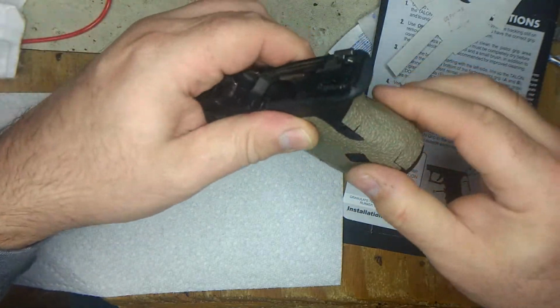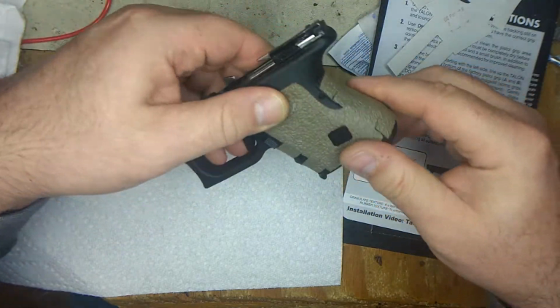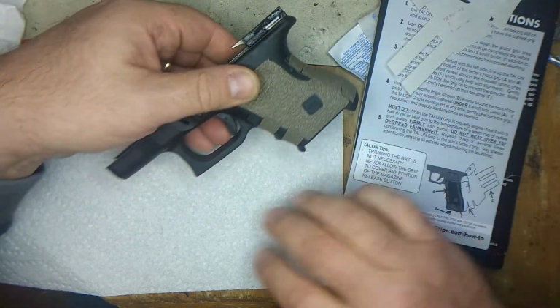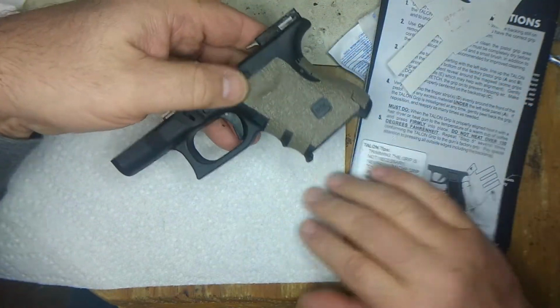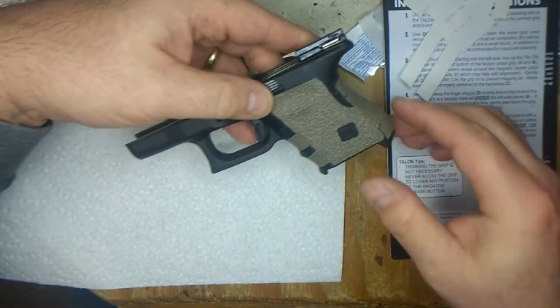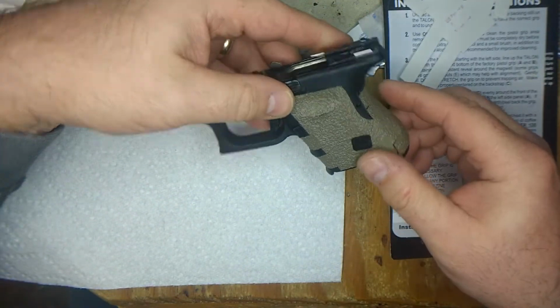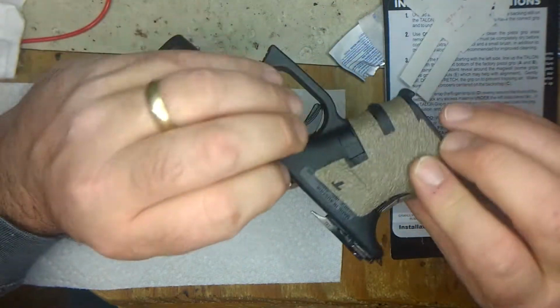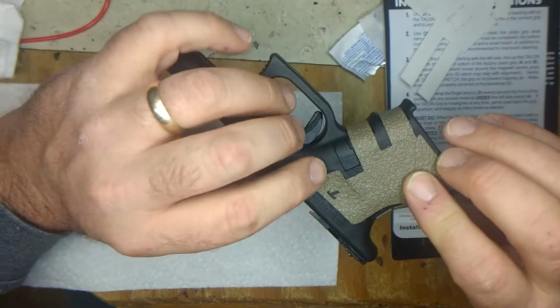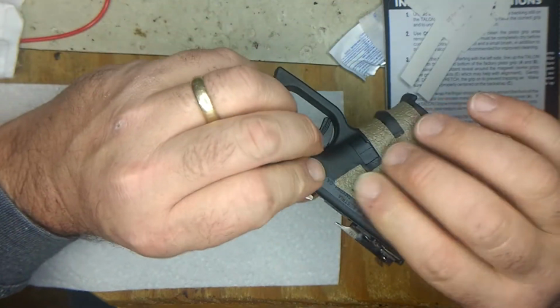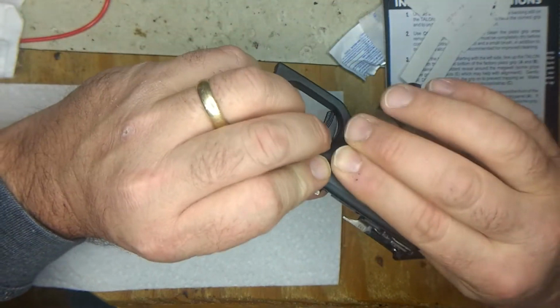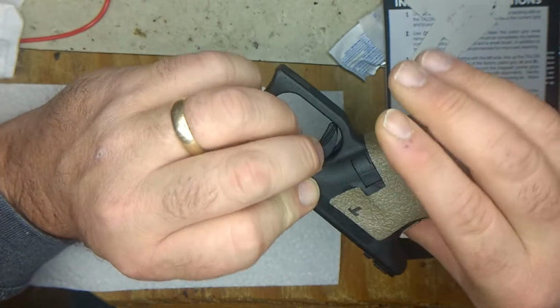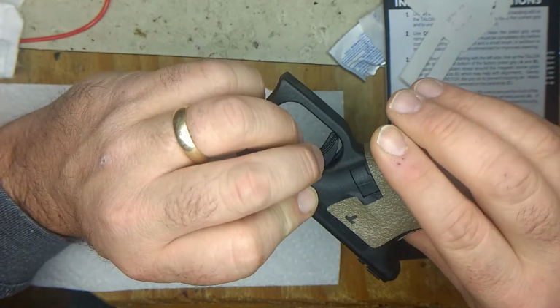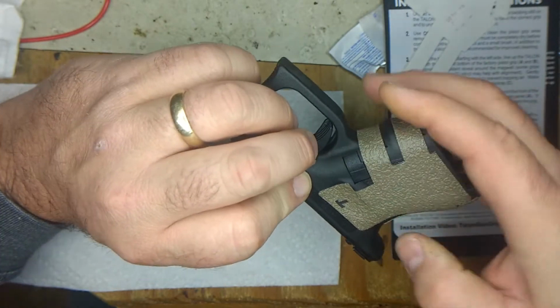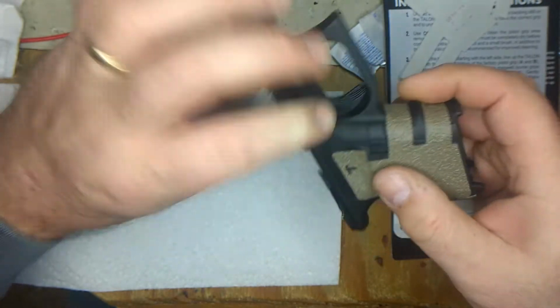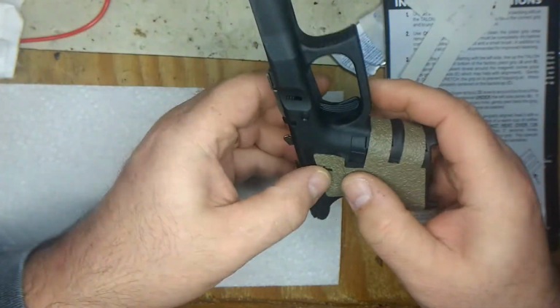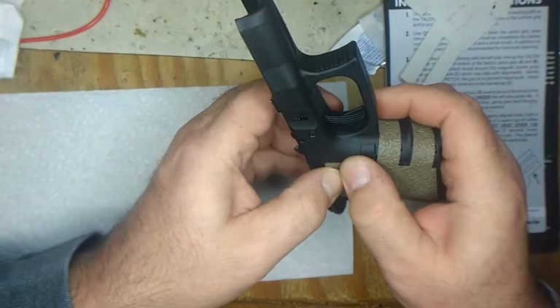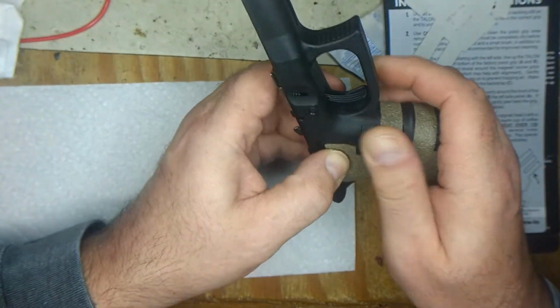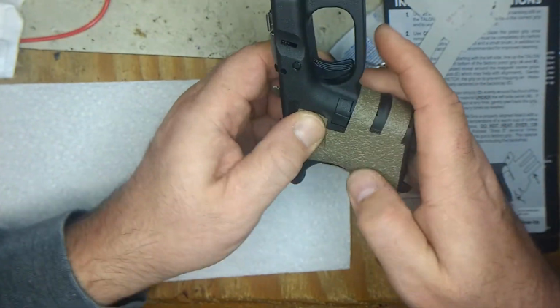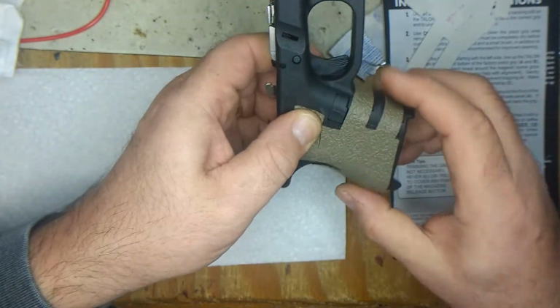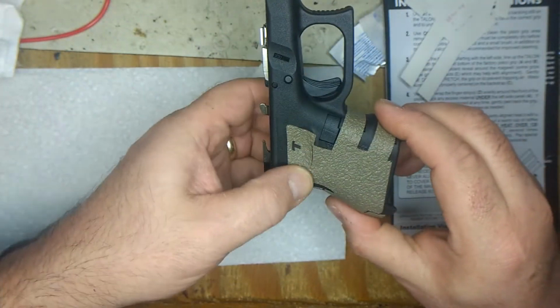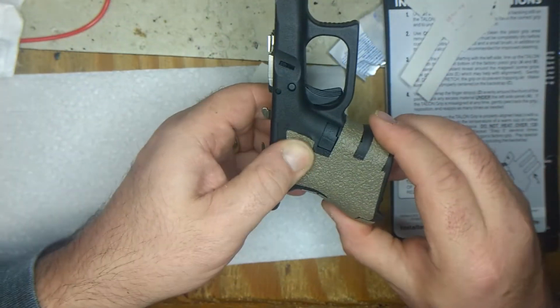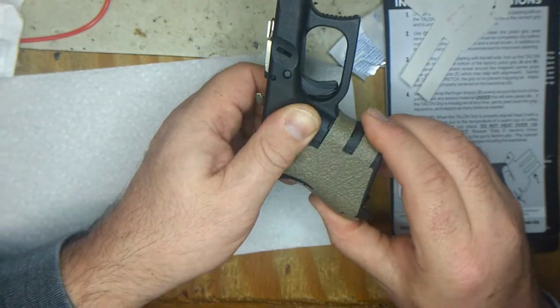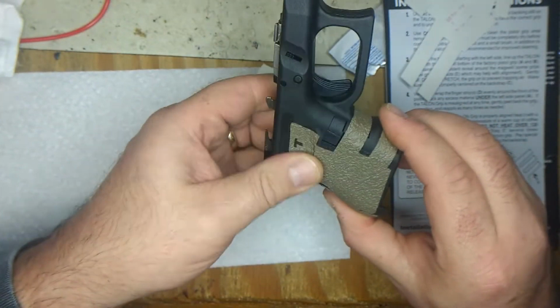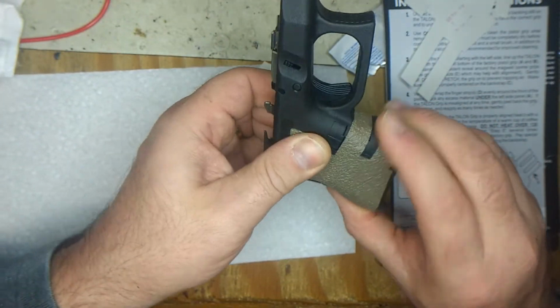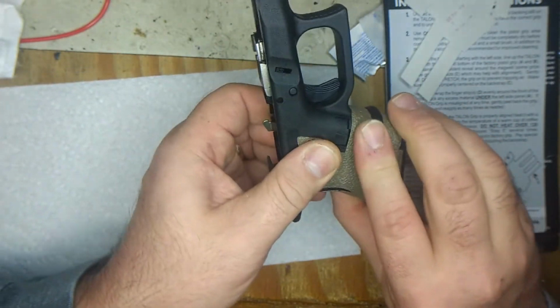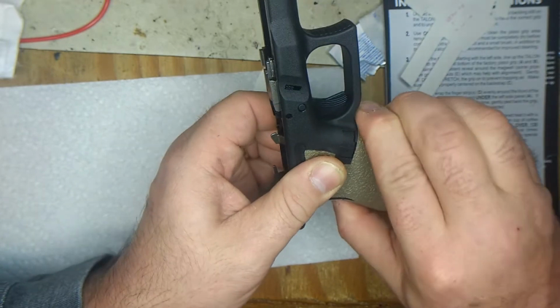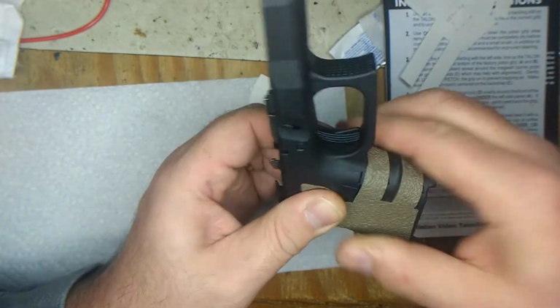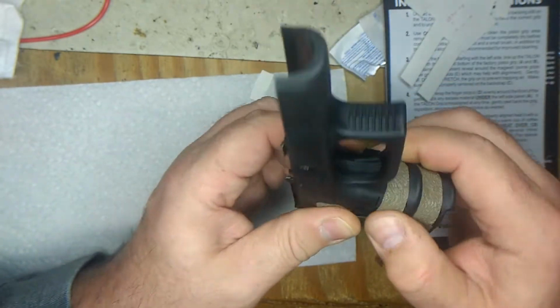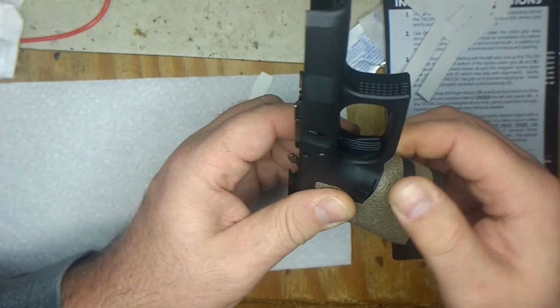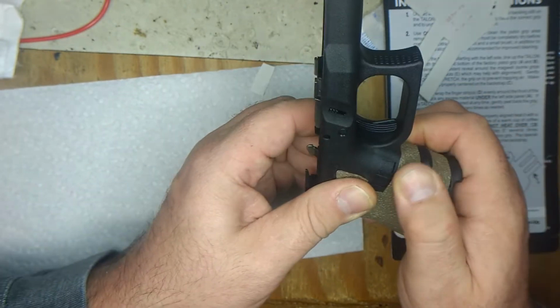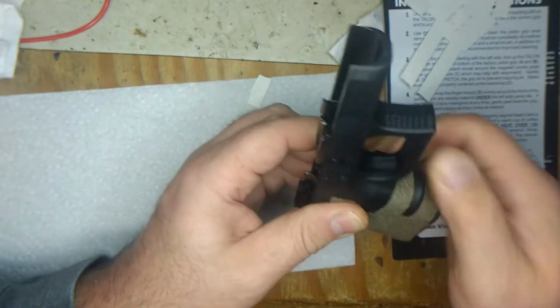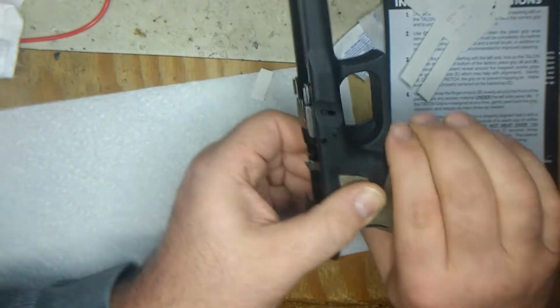I've got a Talon grip on my Smith & Wesson Shield and I like it — that's why I got this one.